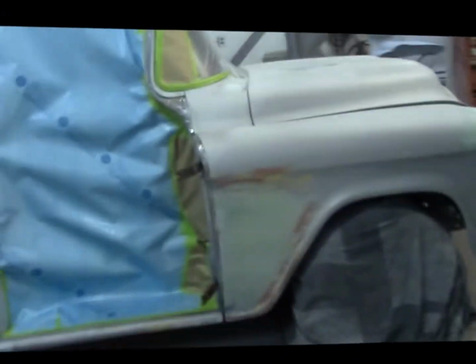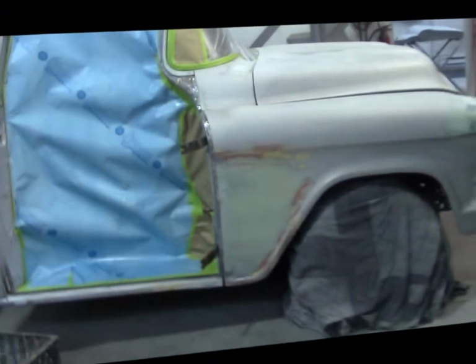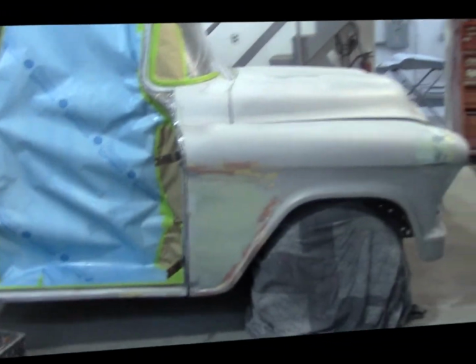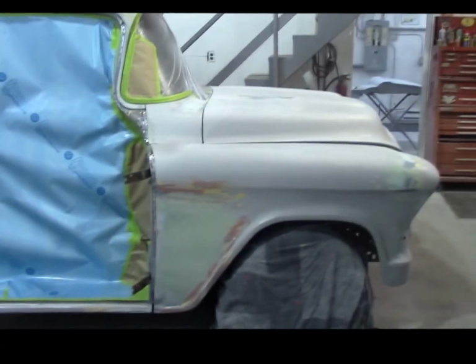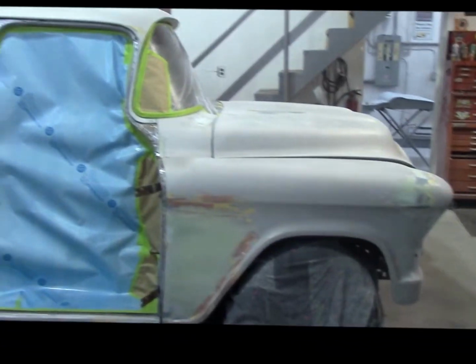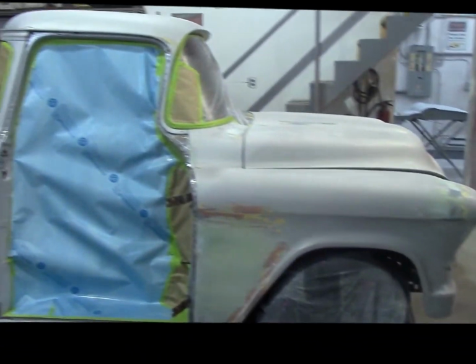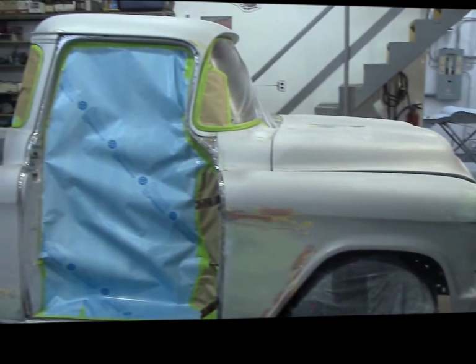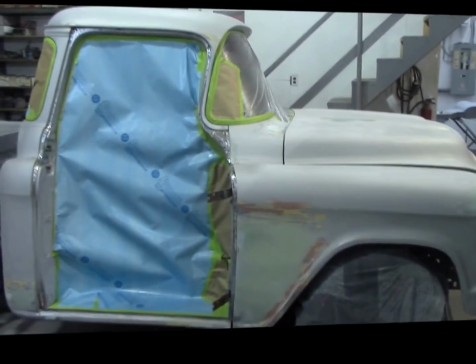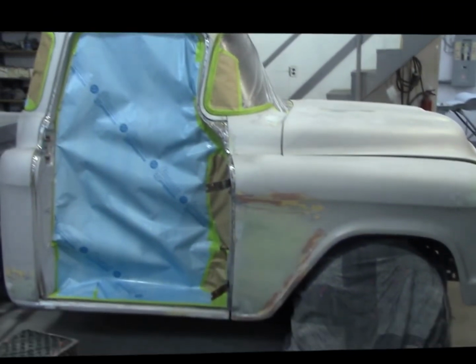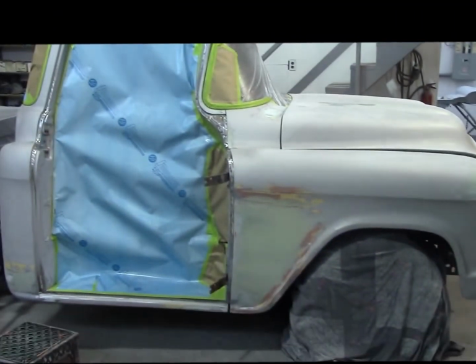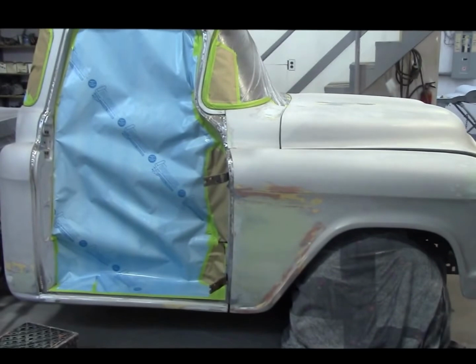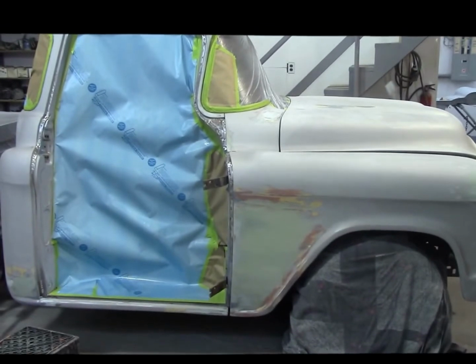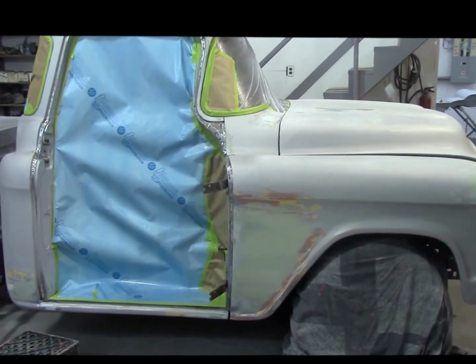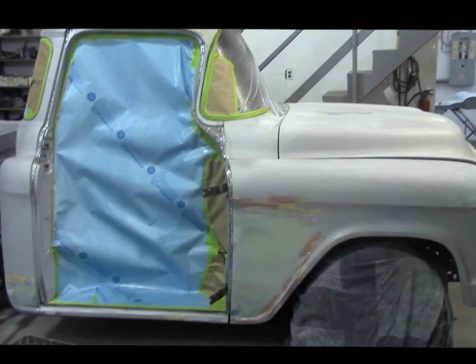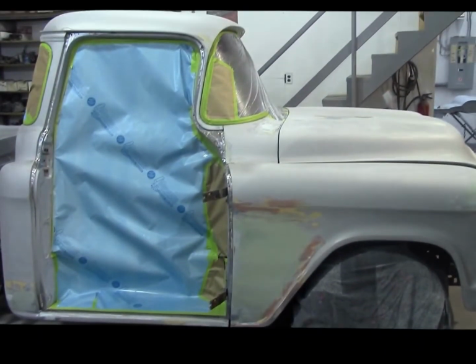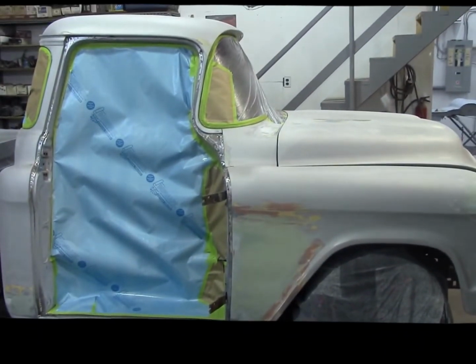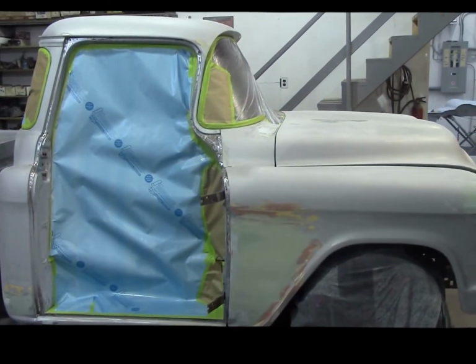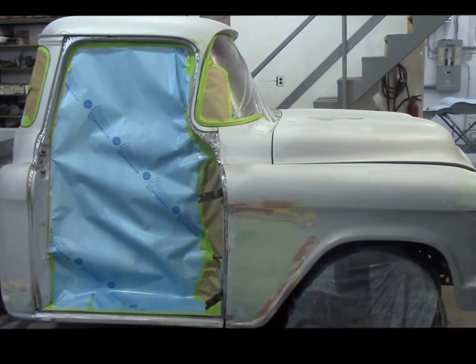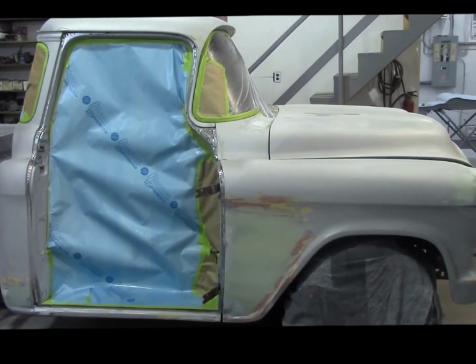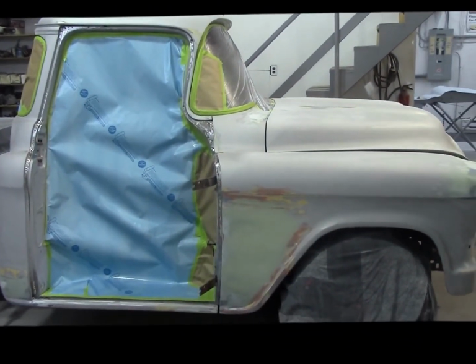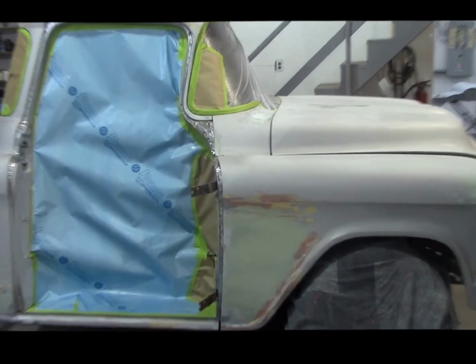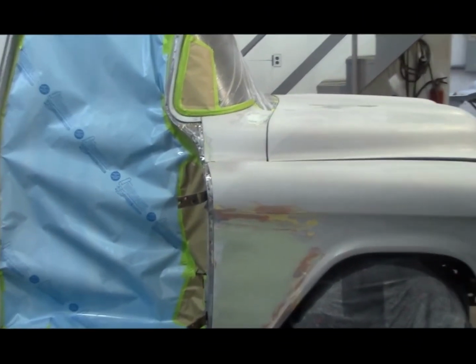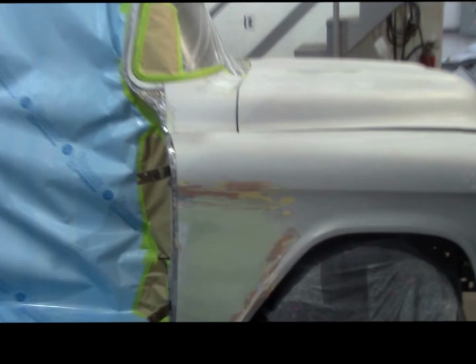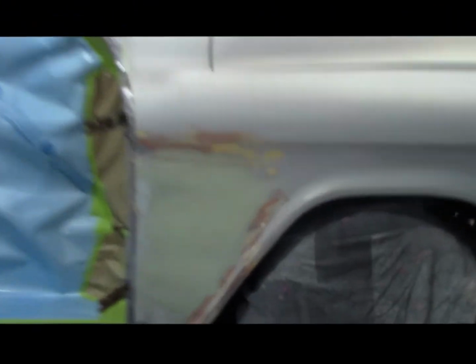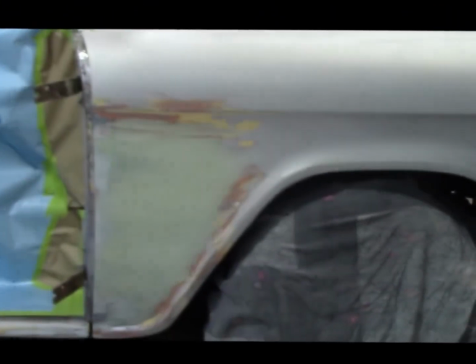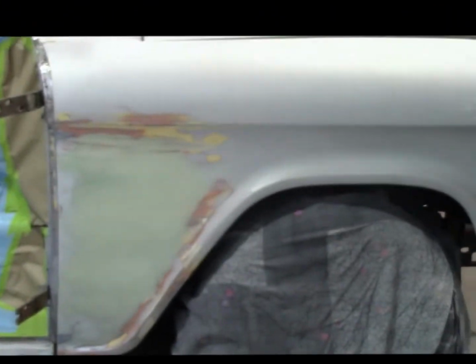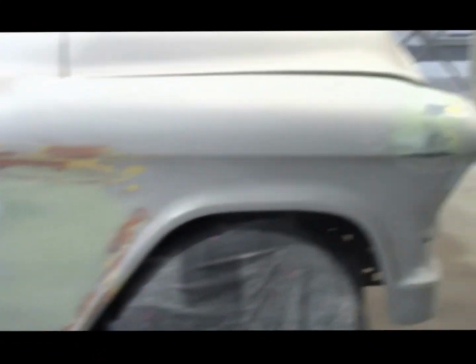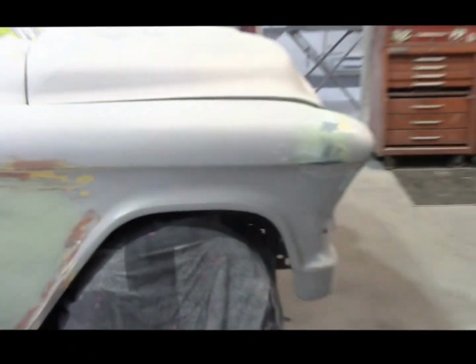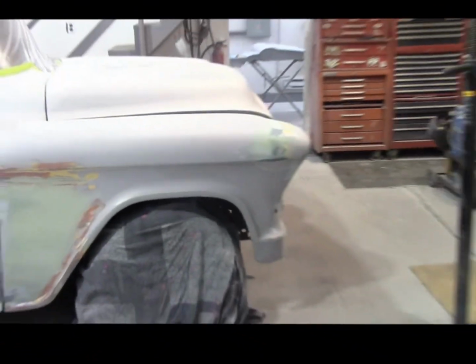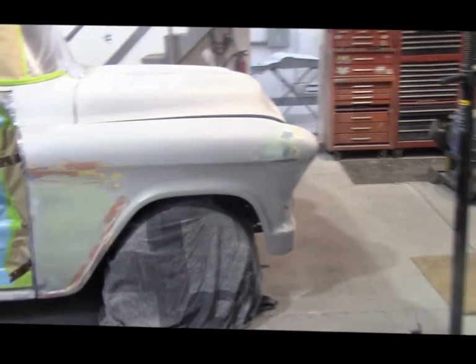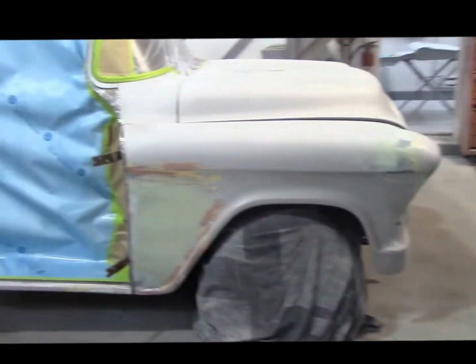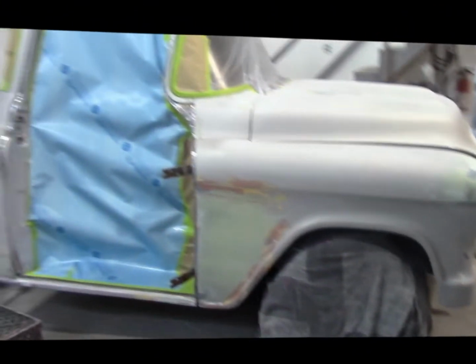As you can see here we've got the little '57 GMC pickup. She's all masked off. We're going to shoot the cab in primer this evening. We've got all the bodywork done up on the fender, up around the headlight area, that kind of stuff.